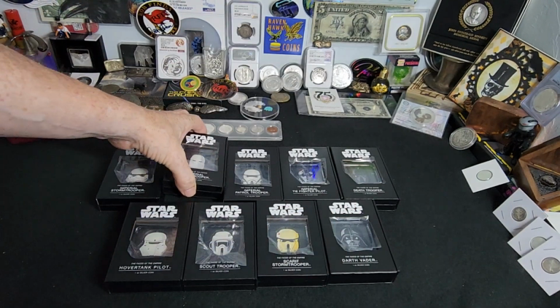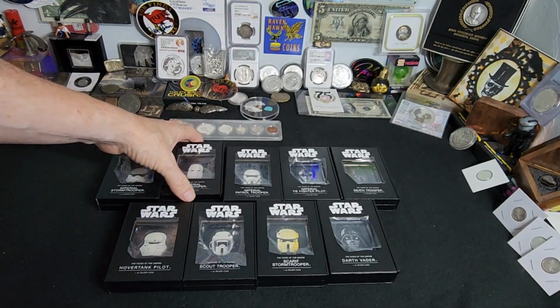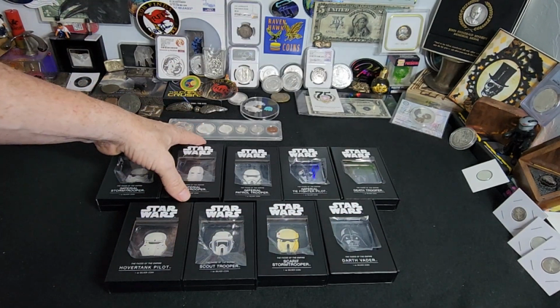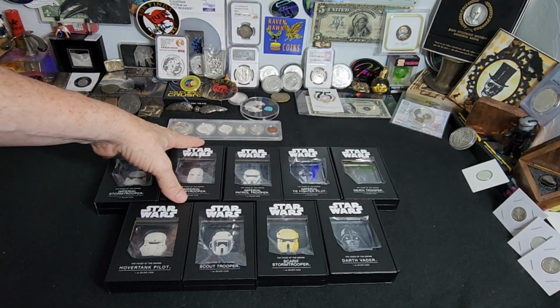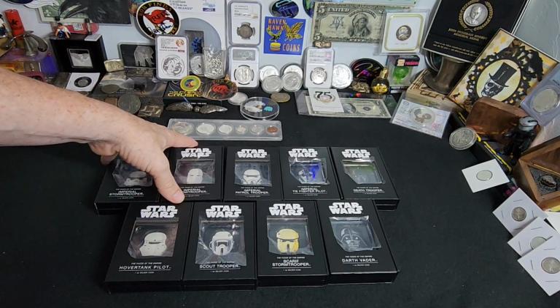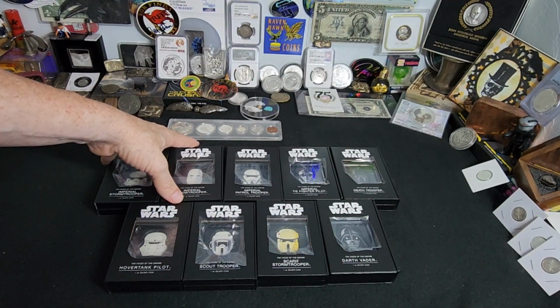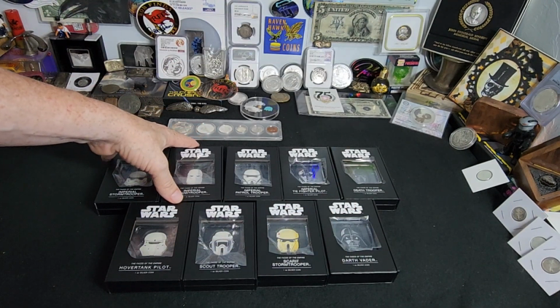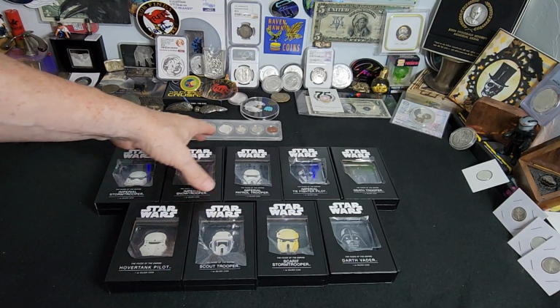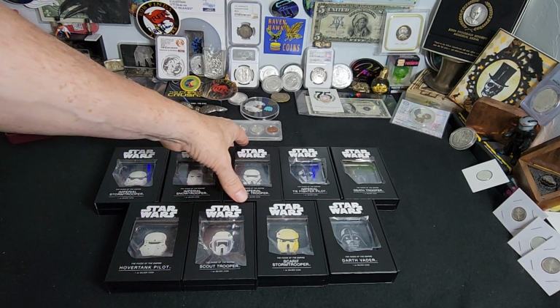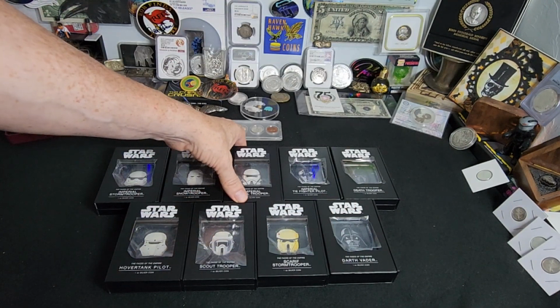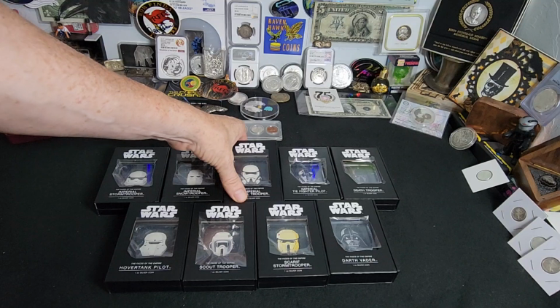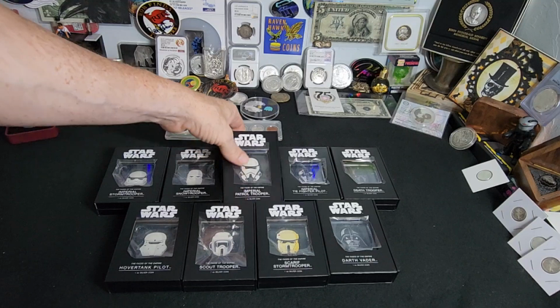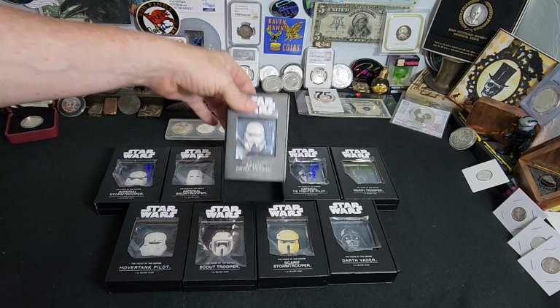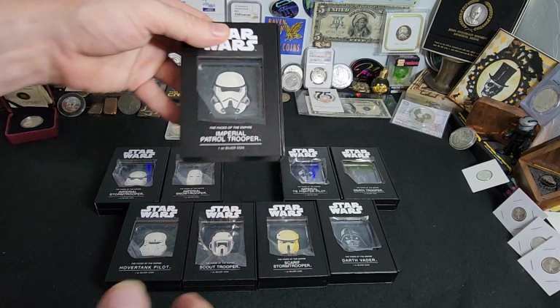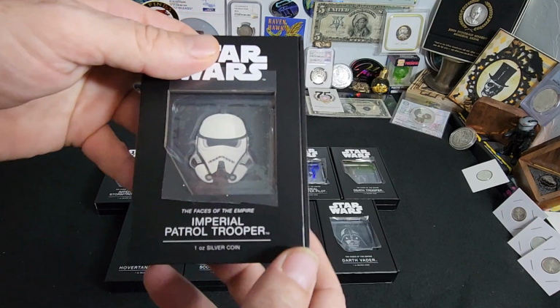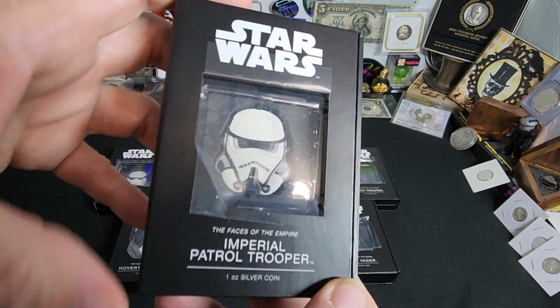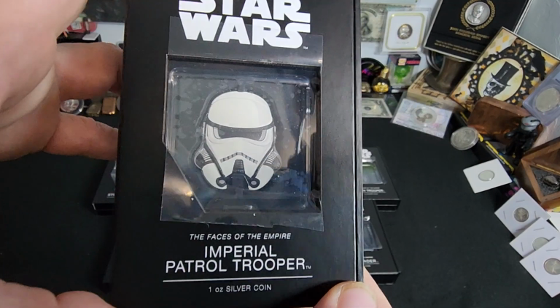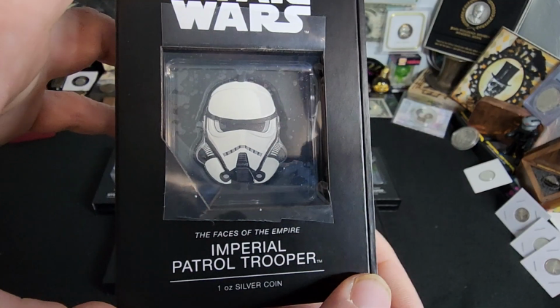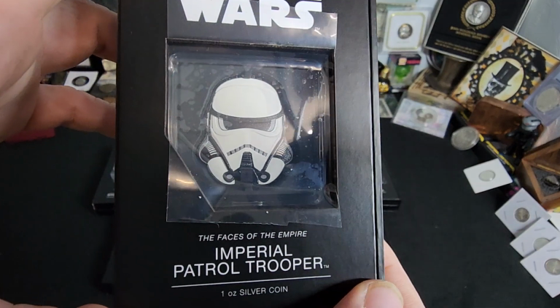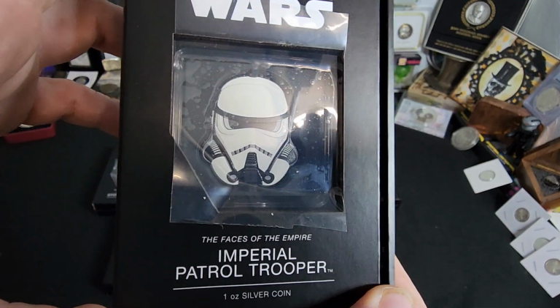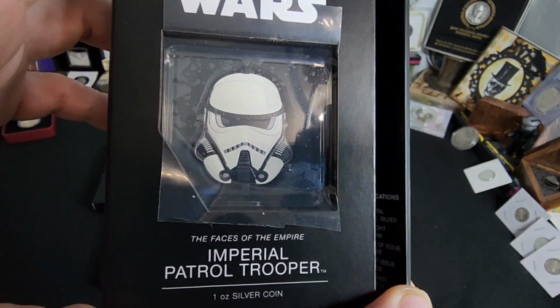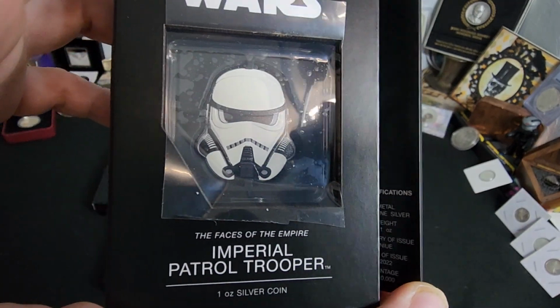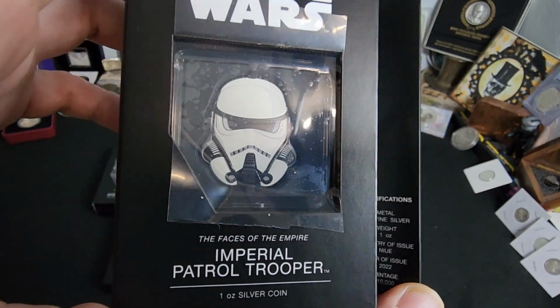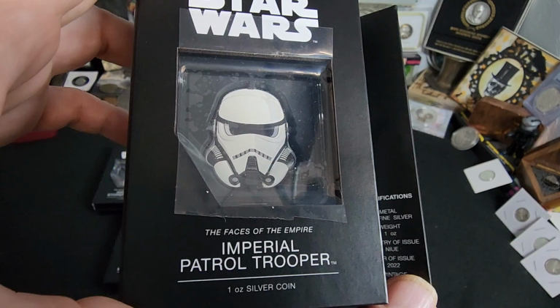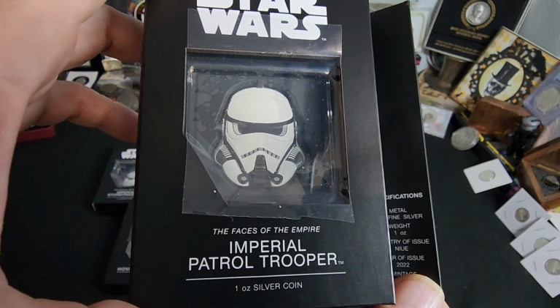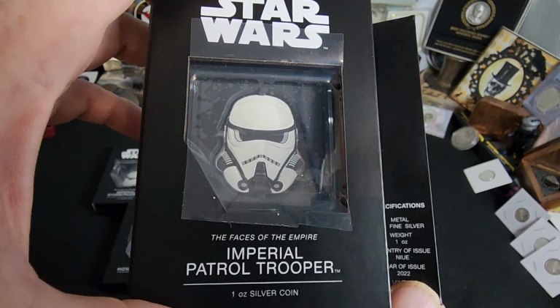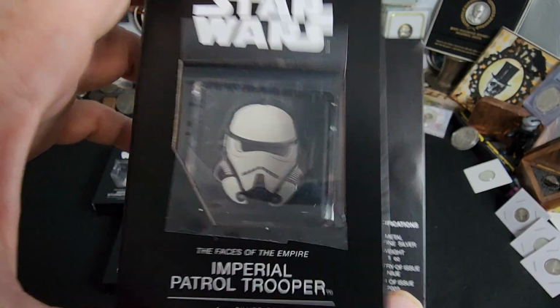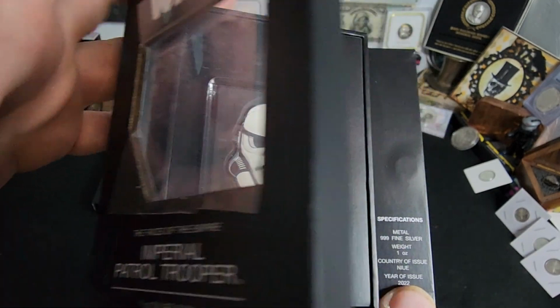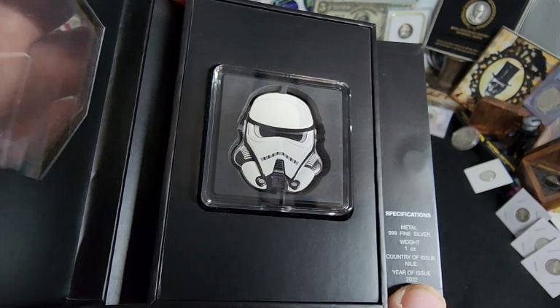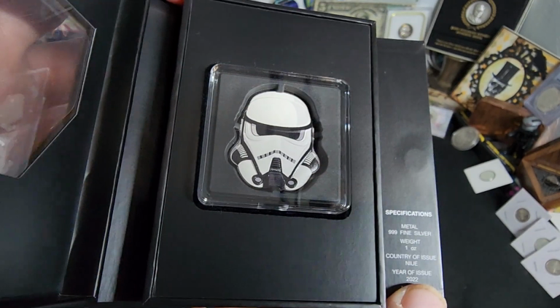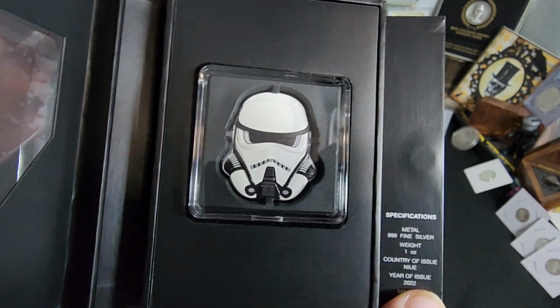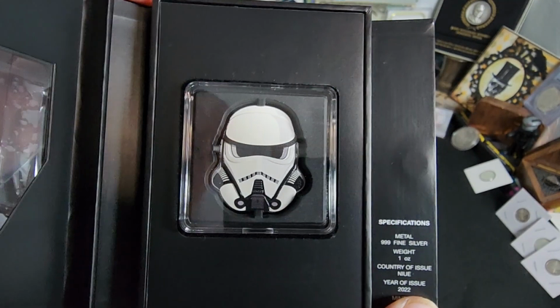I've always been a huge Star Wars fan, as many of you in the nest know, and I could not pass up this deal from him. This thing is really, really cool, so check that out.